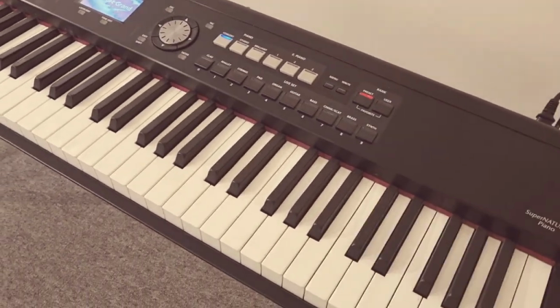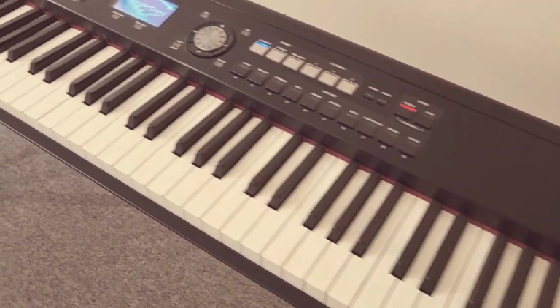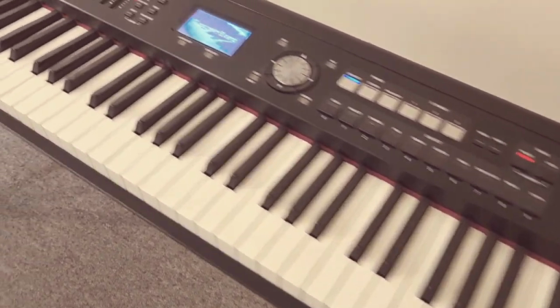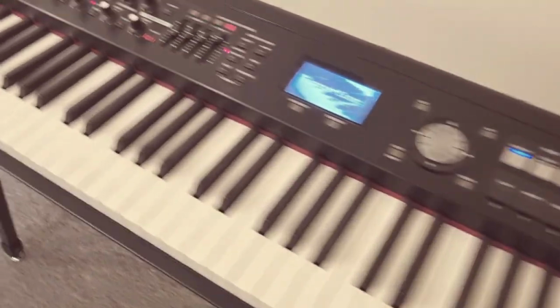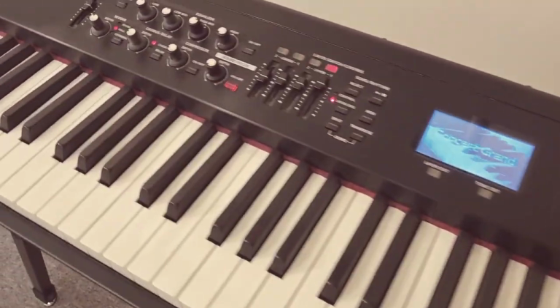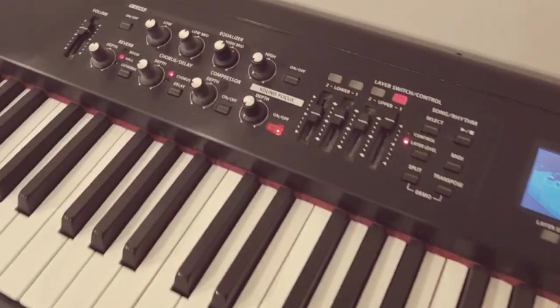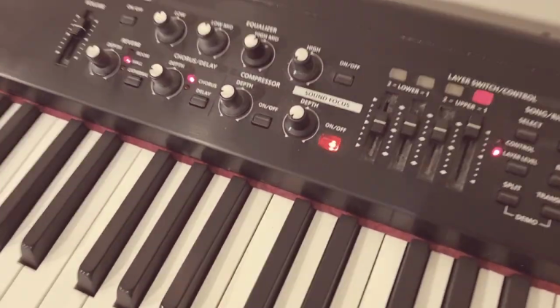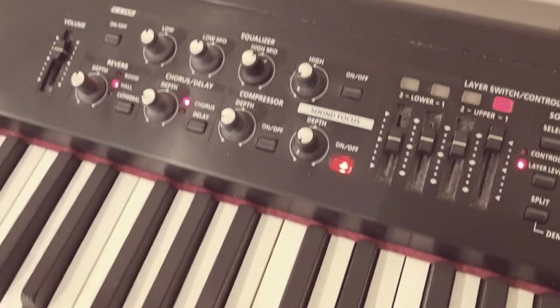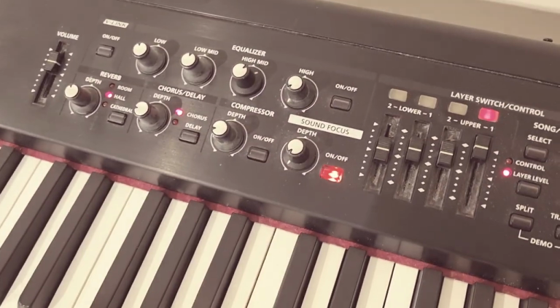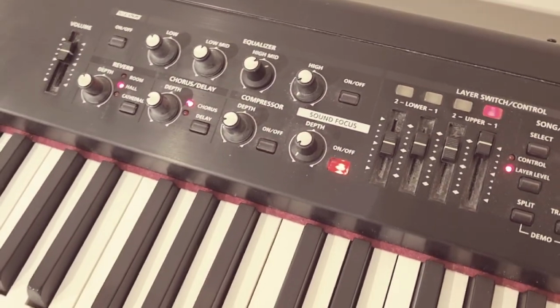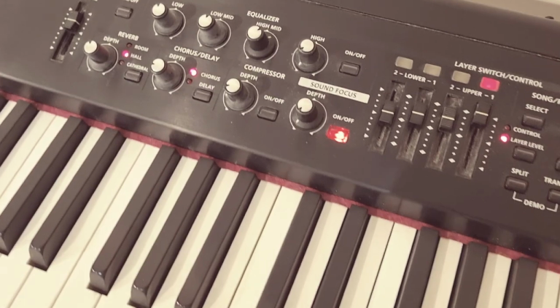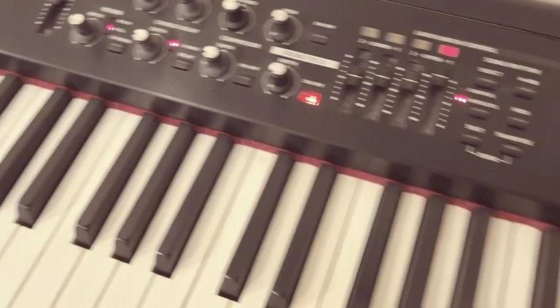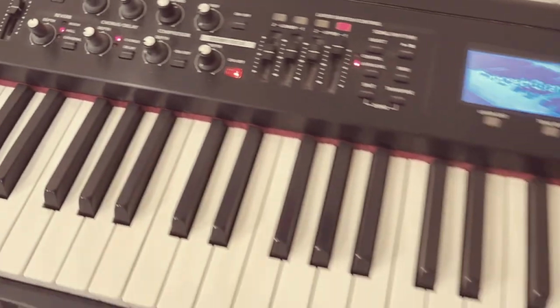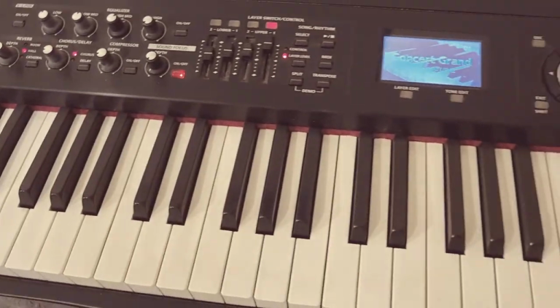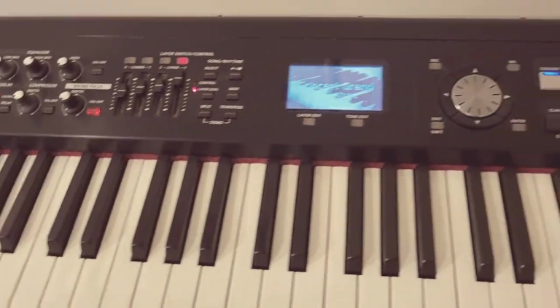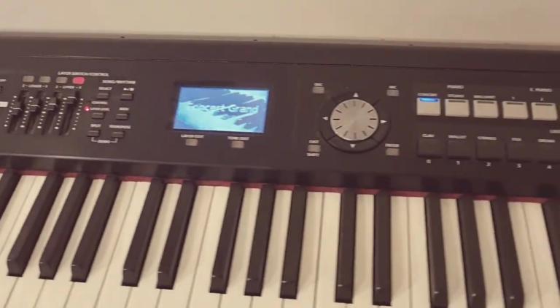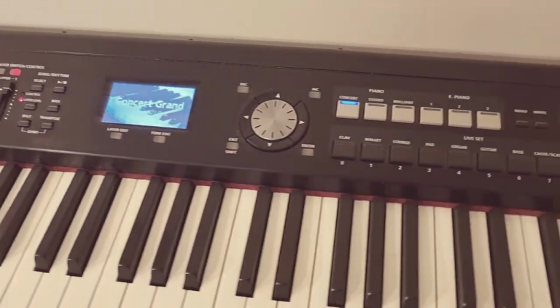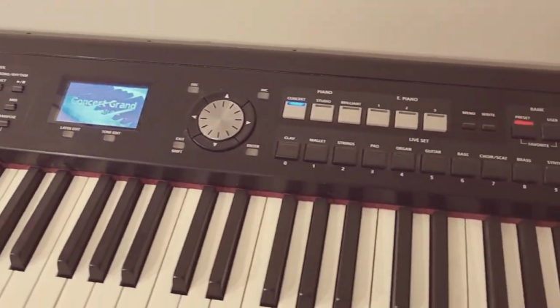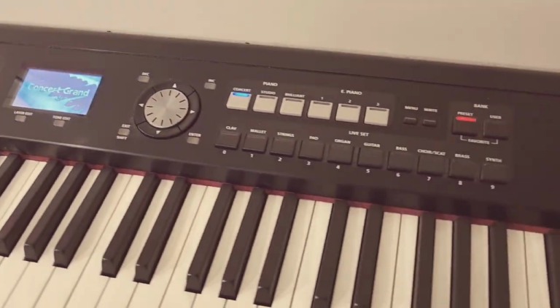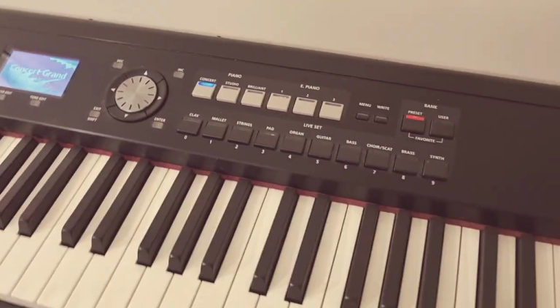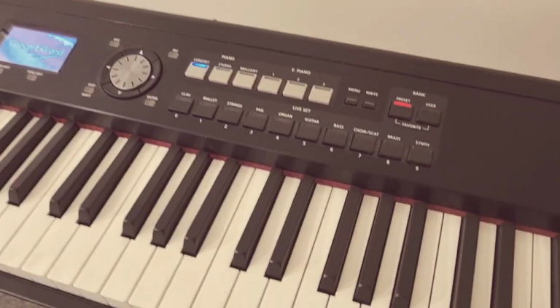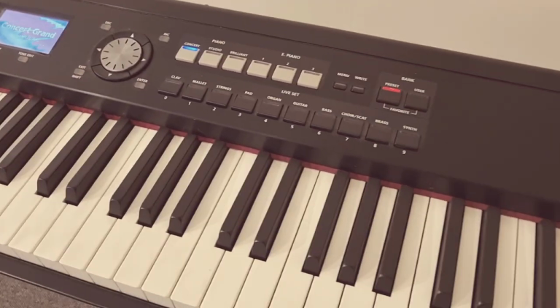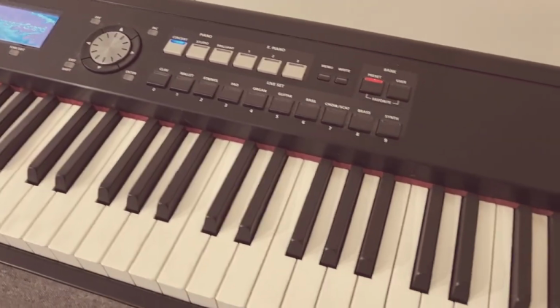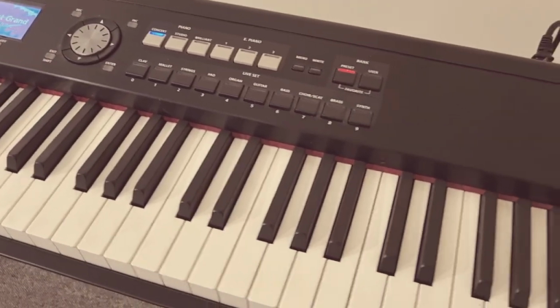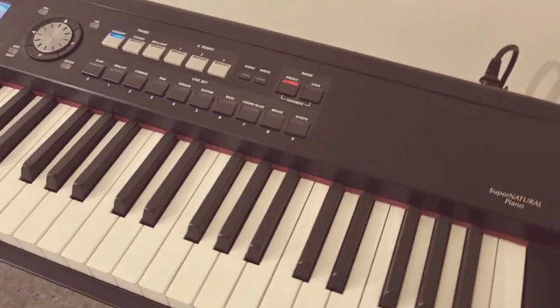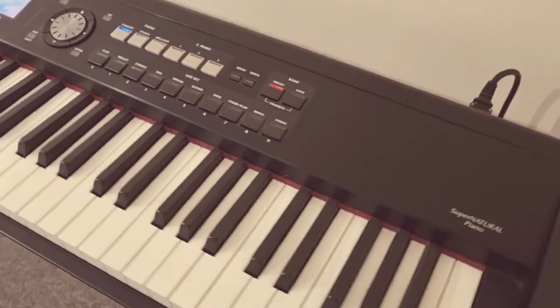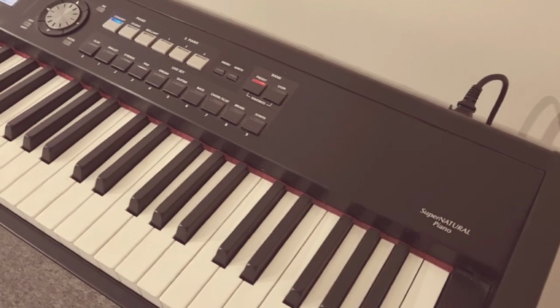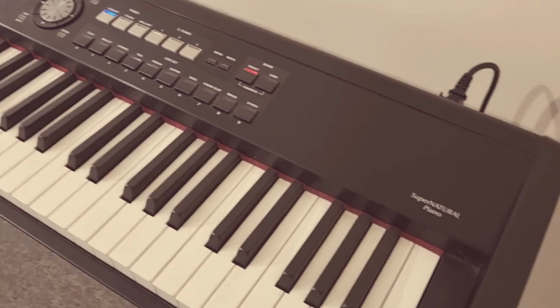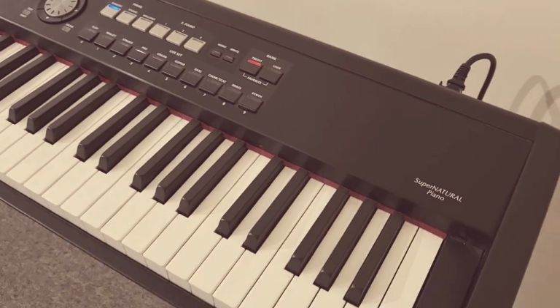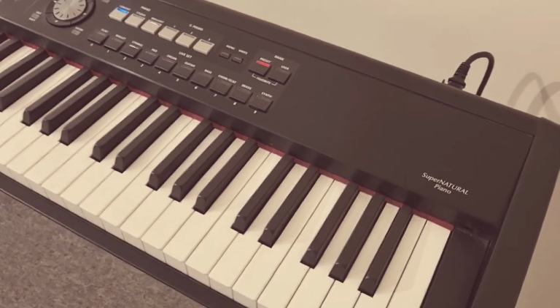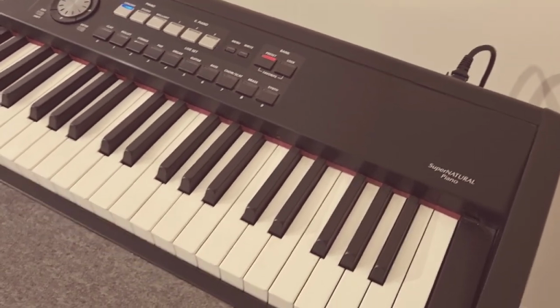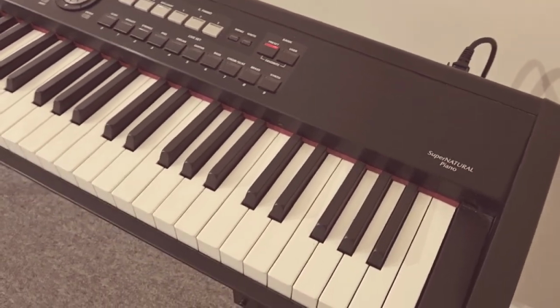The four band EQ is absolutely superb. You have got rhythm patterns built in, full MIDI connectivity, USB, and stereo output.